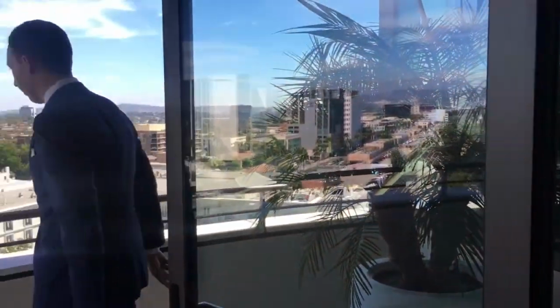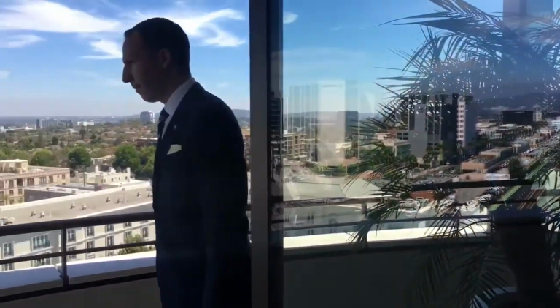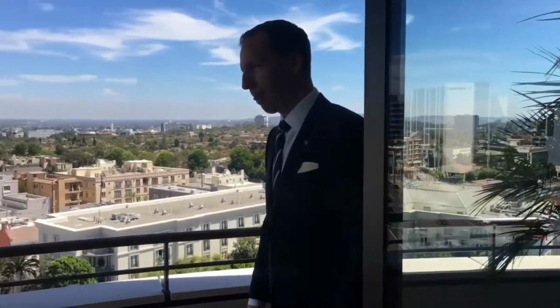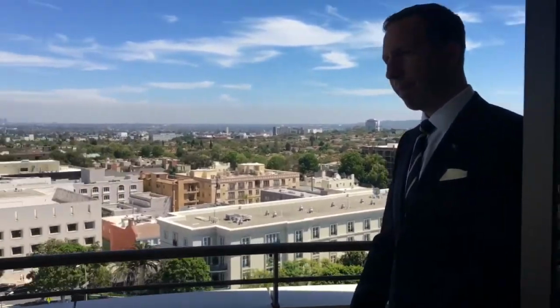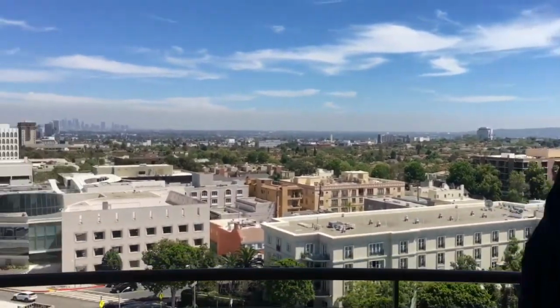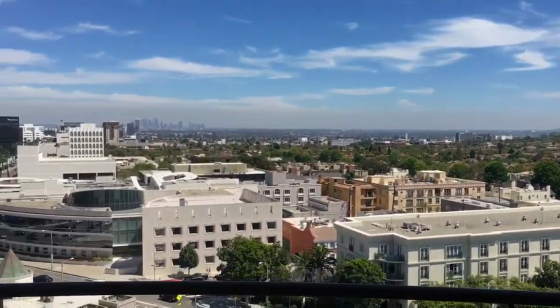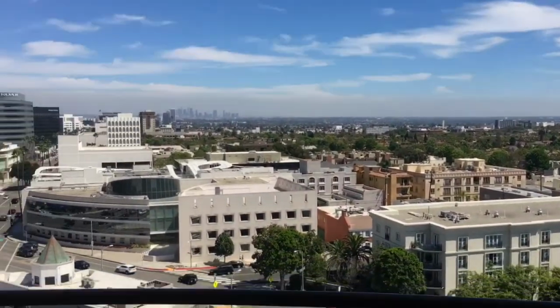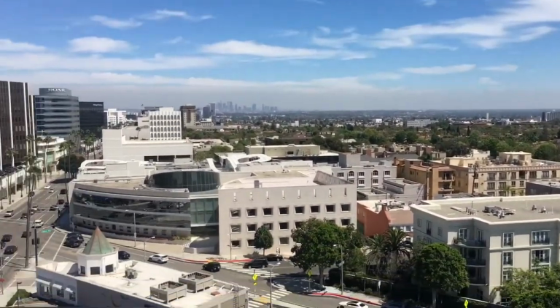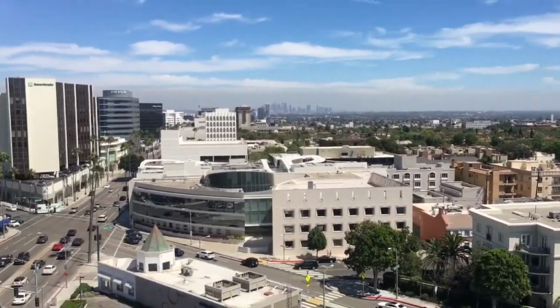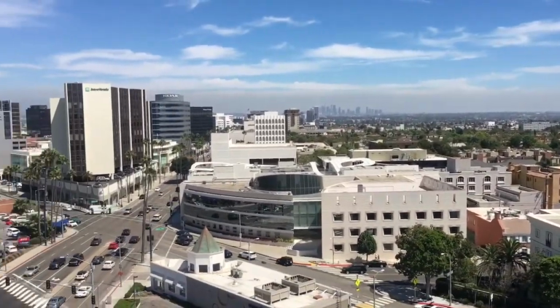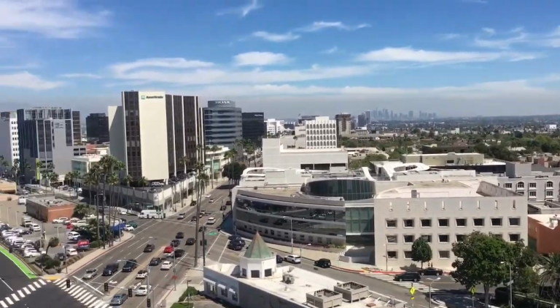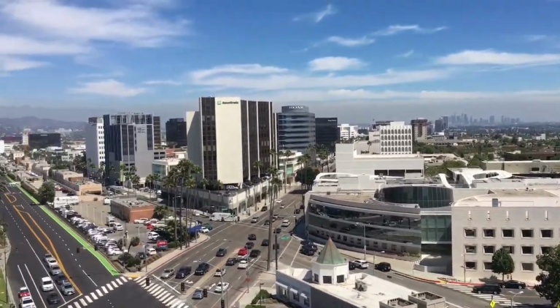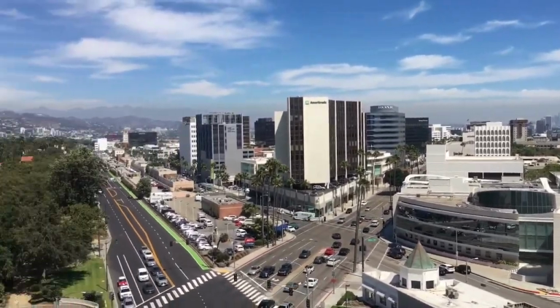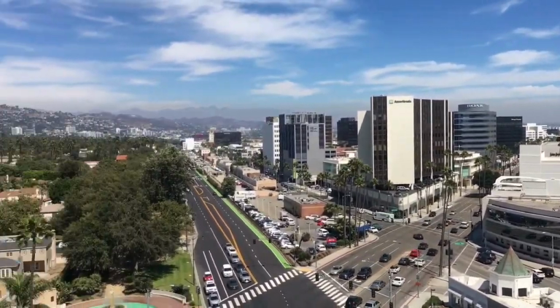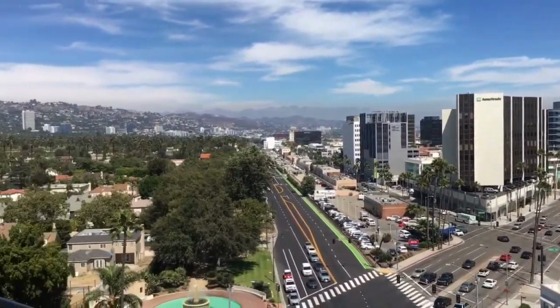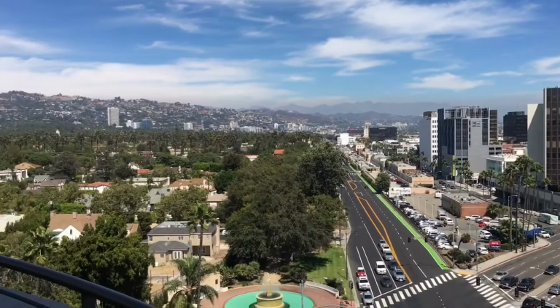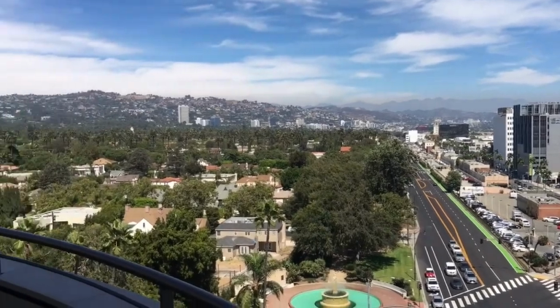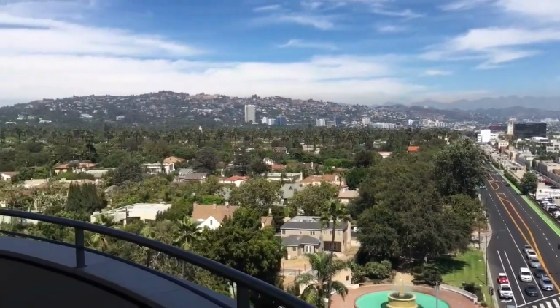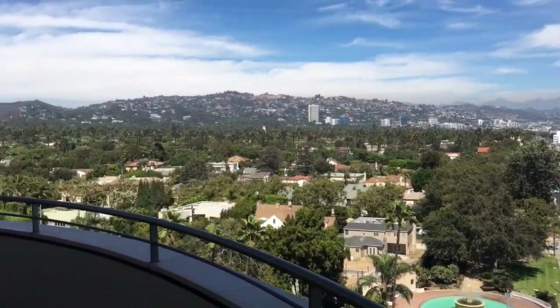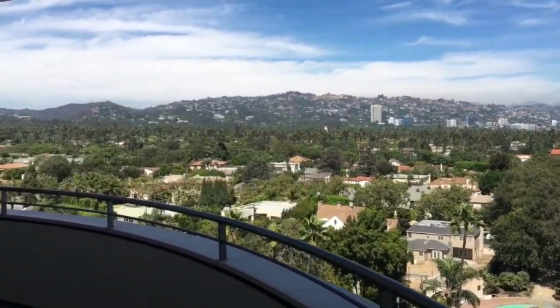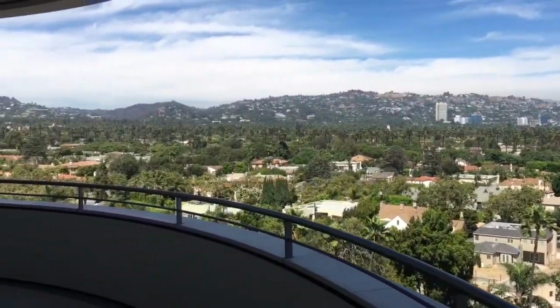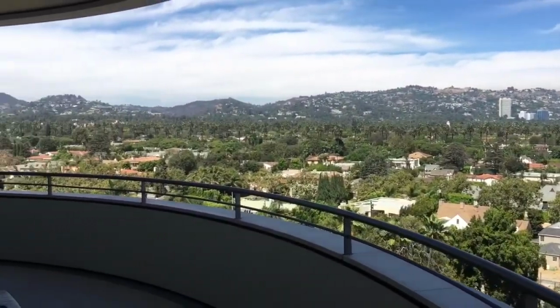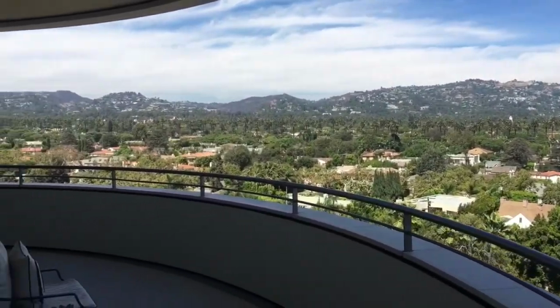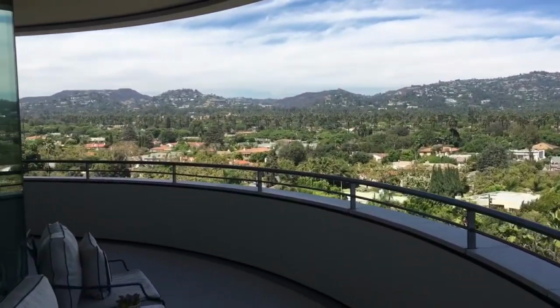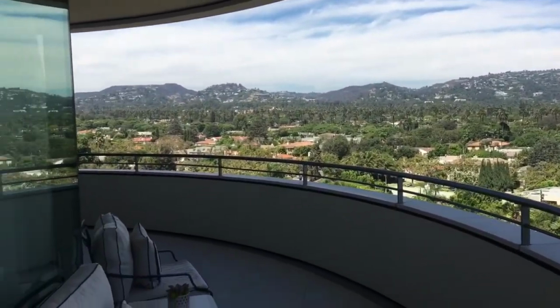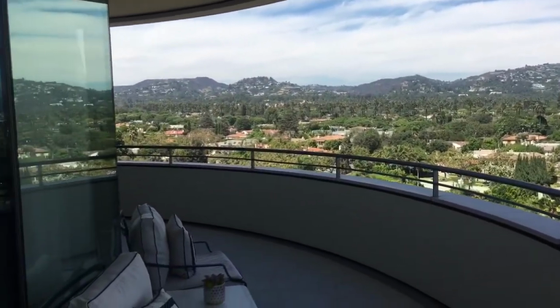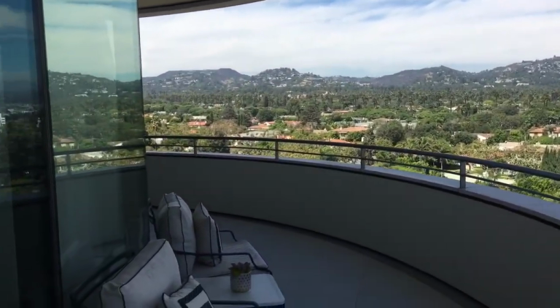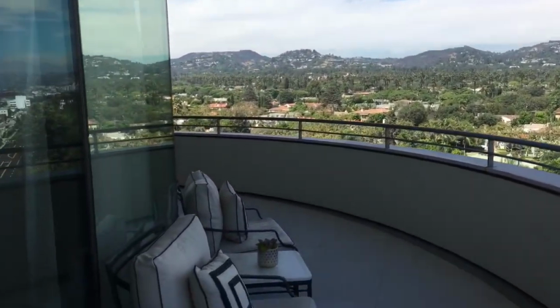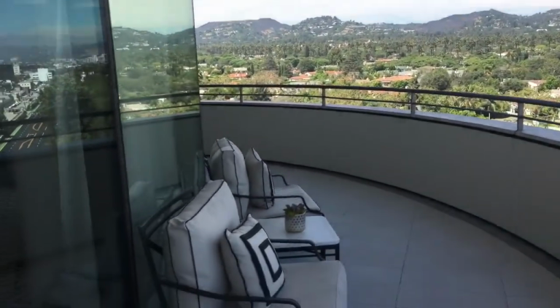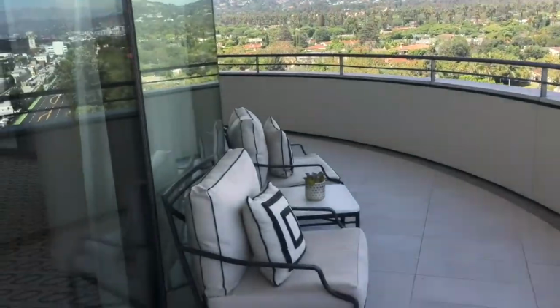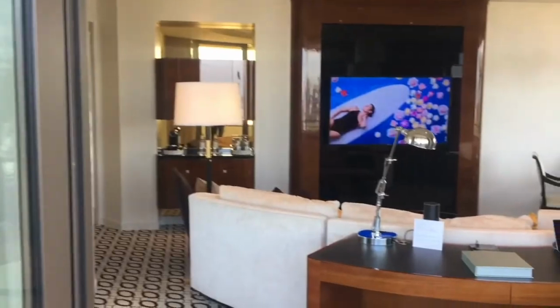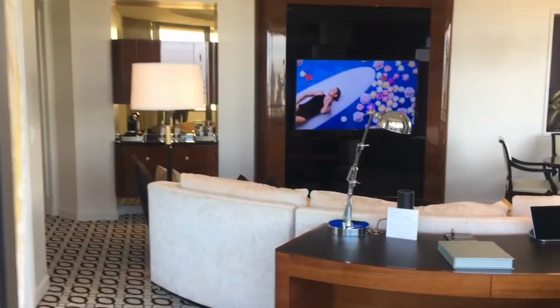As soon as you step out onto the balcony, you can see the cross-section of Wilshire Boulevard and Santa Monica Boulevard. You can even see Rodeo Drive, and further west you can see the LA Country Club.